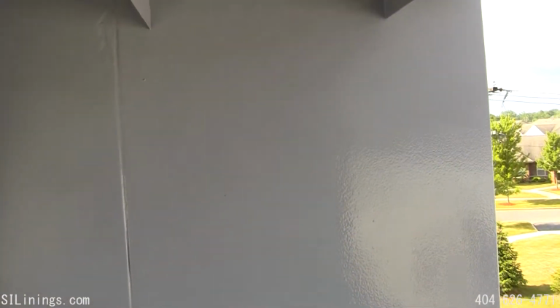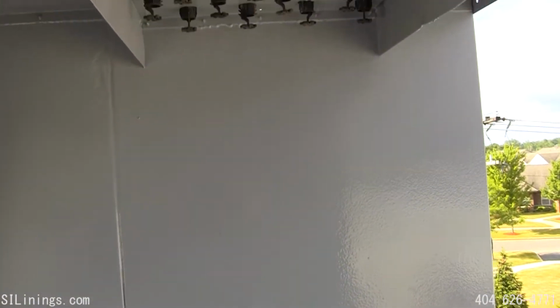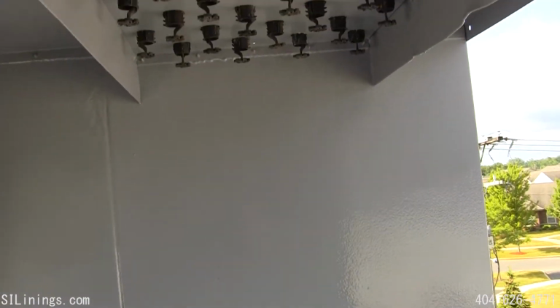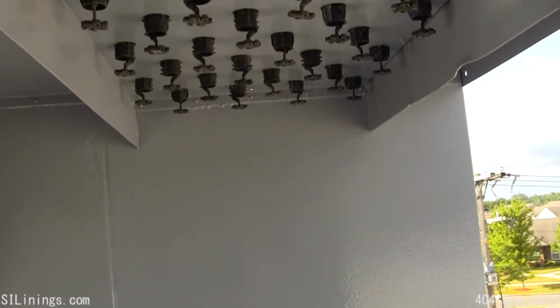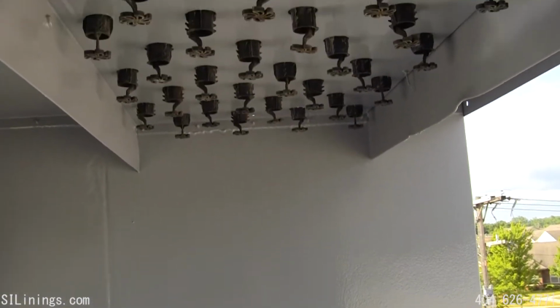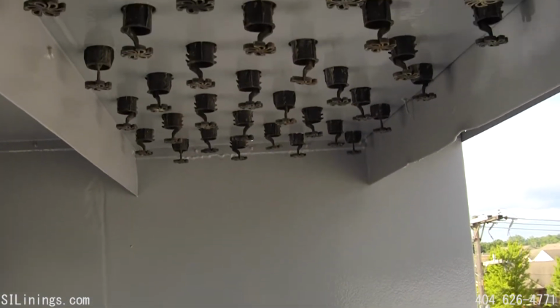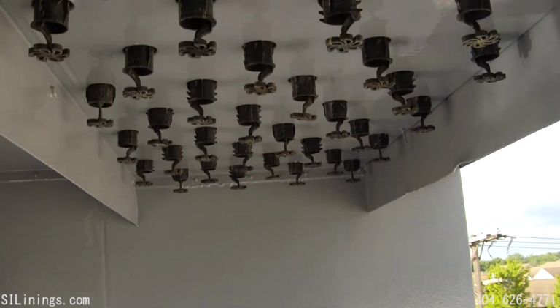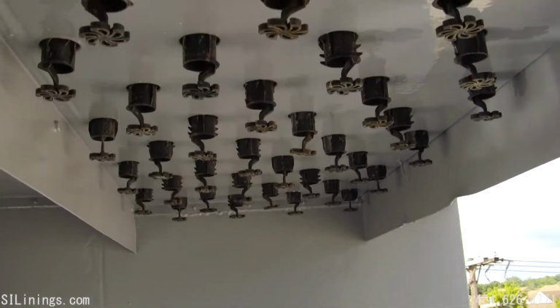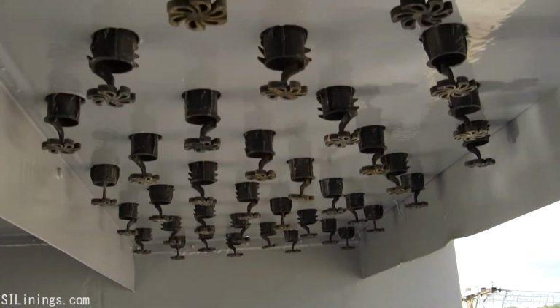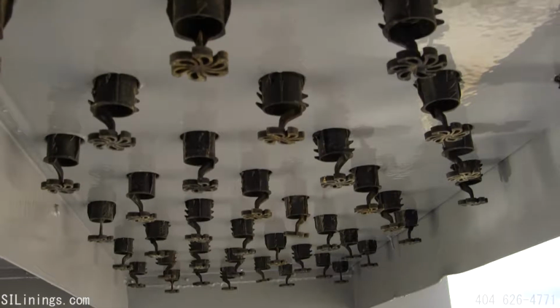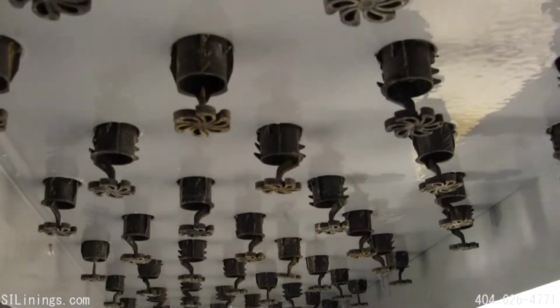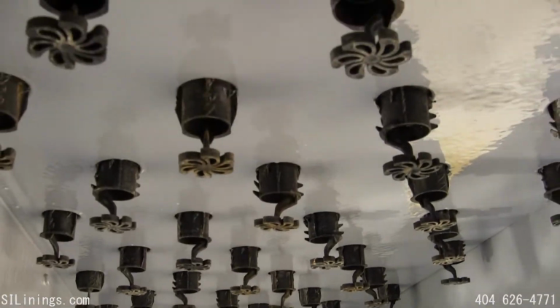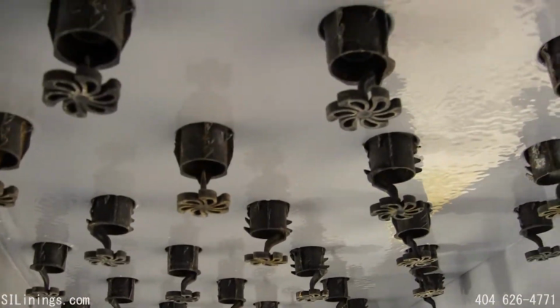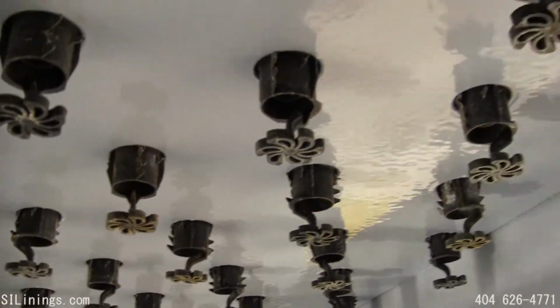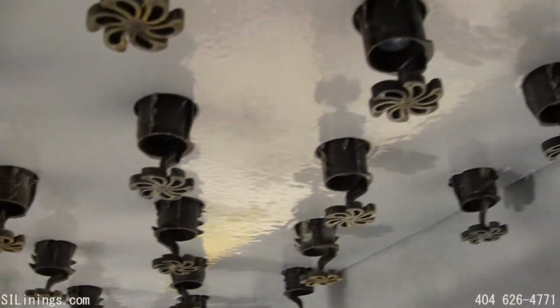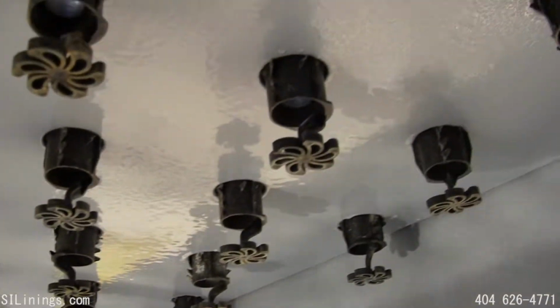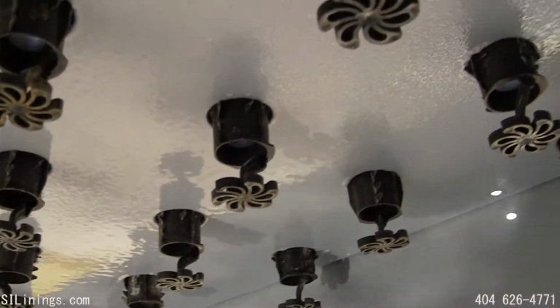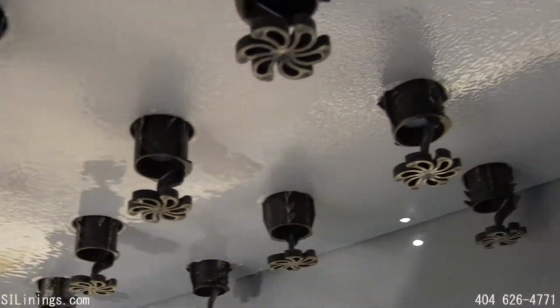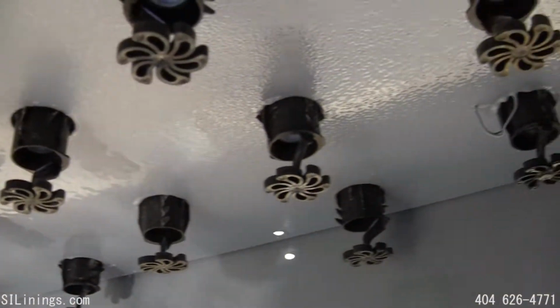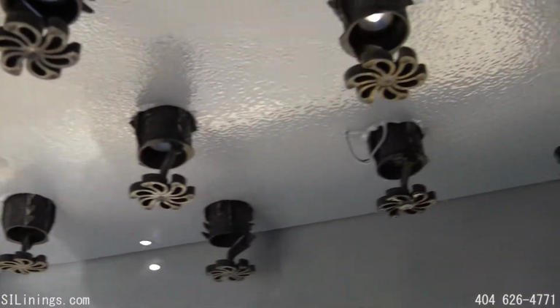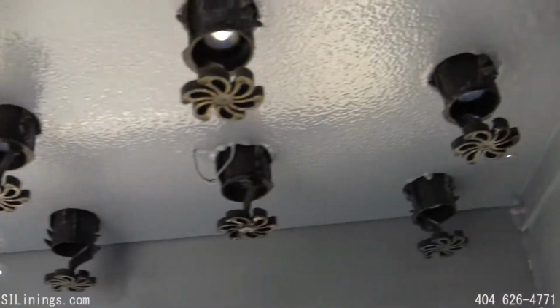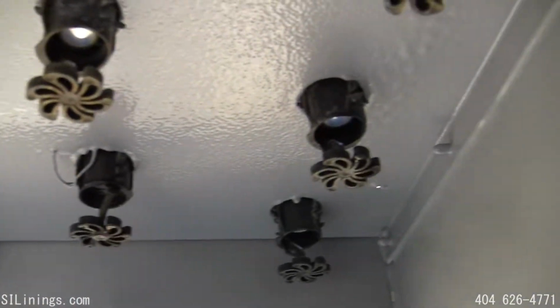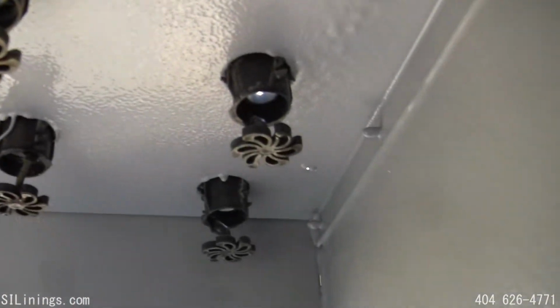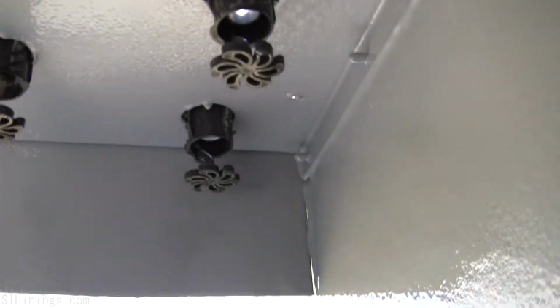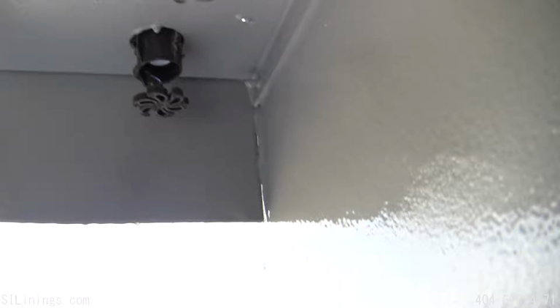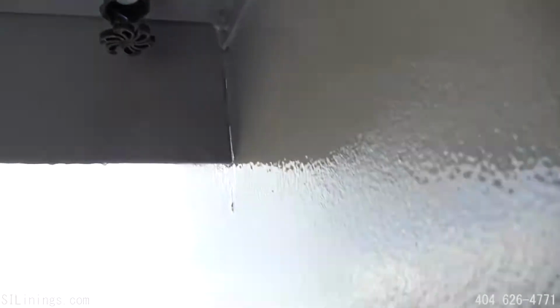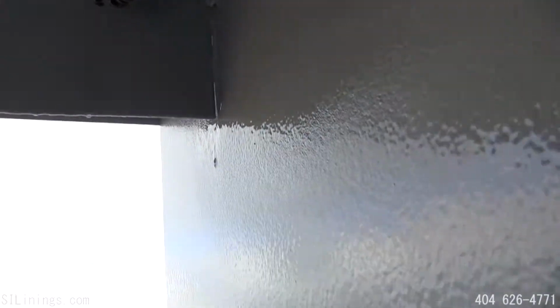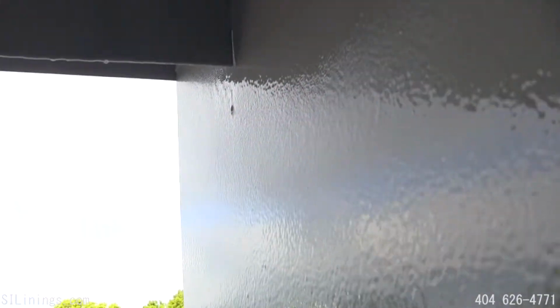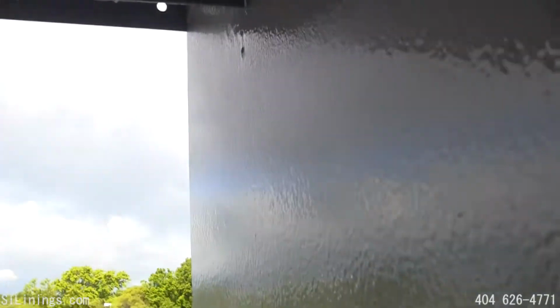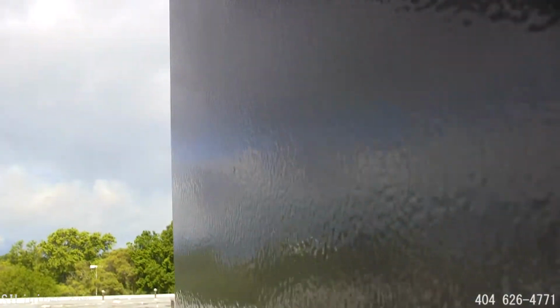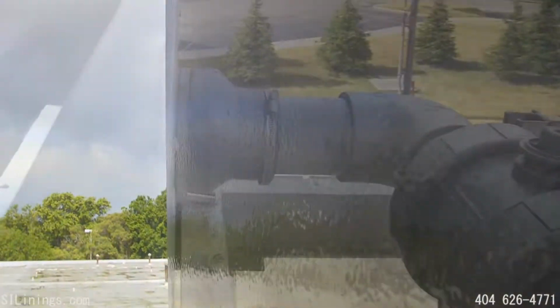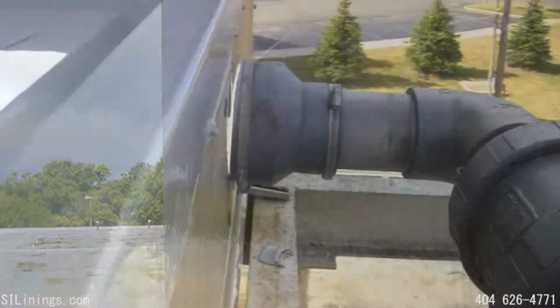With the priming system that we use in the towers, it requires several hundred pounds of pull to separate the lining system from the metal.